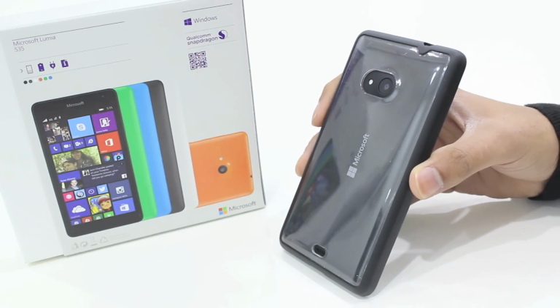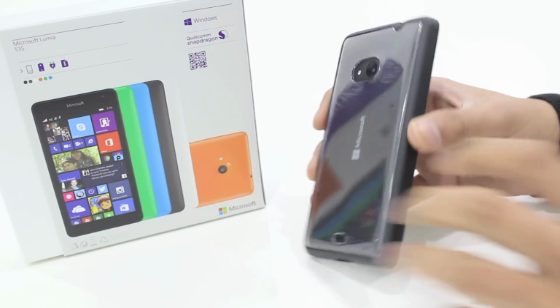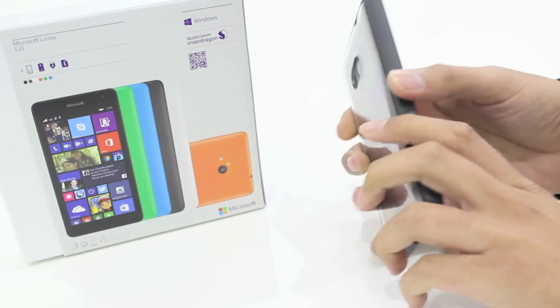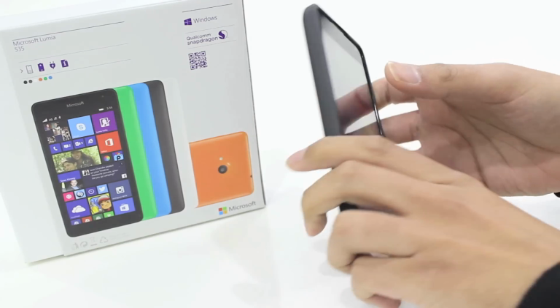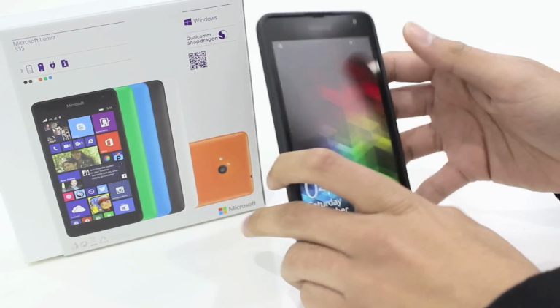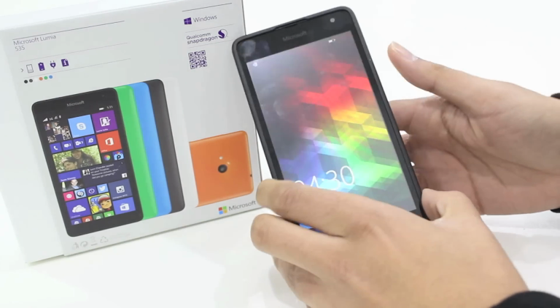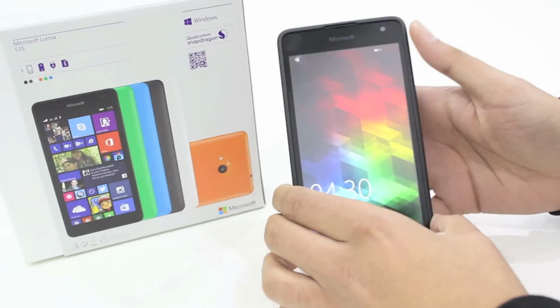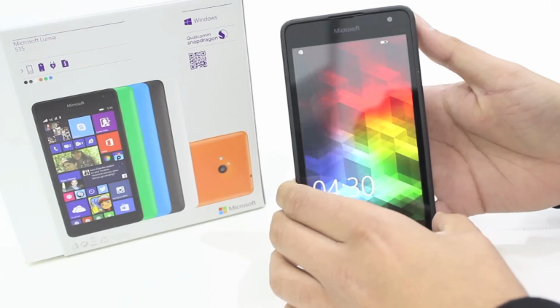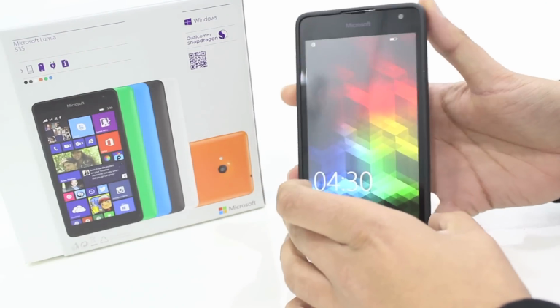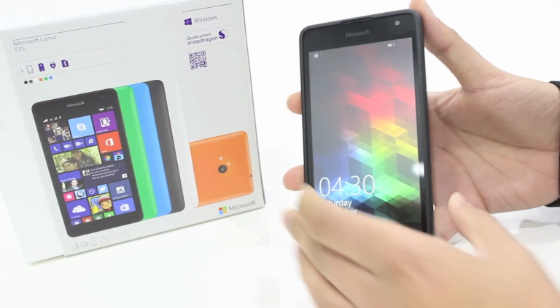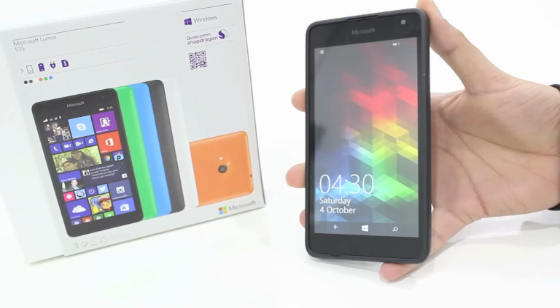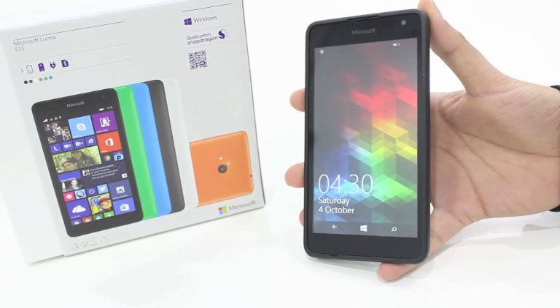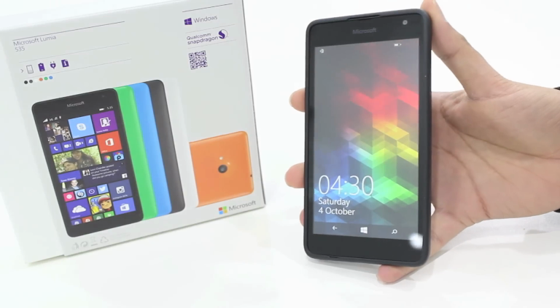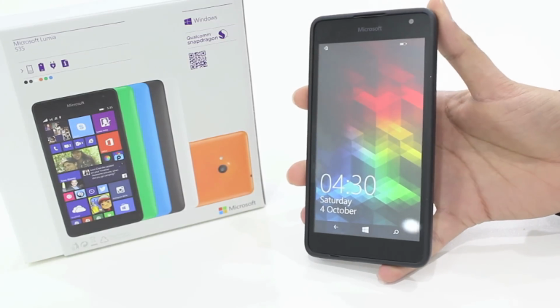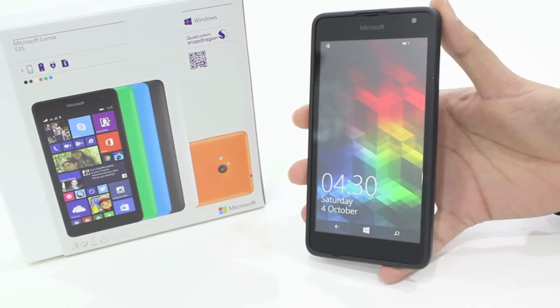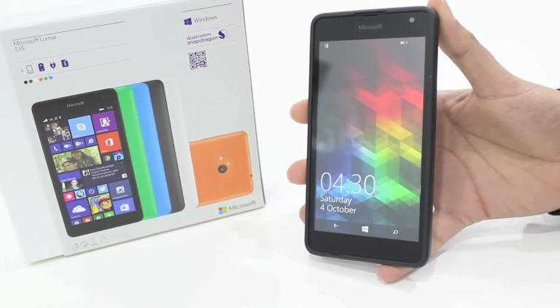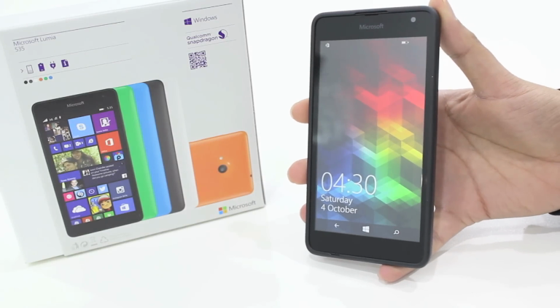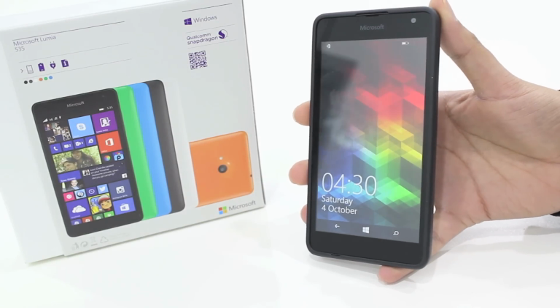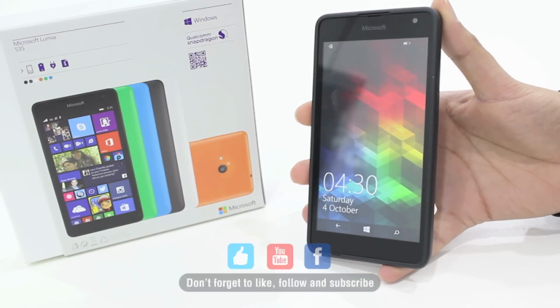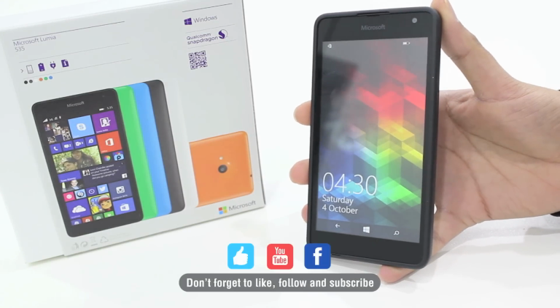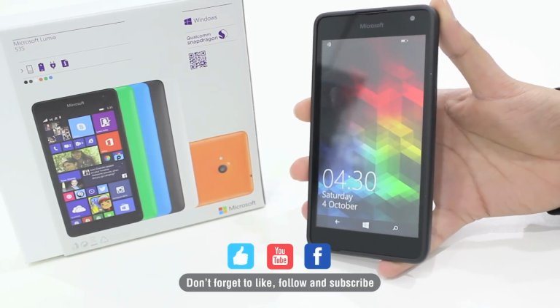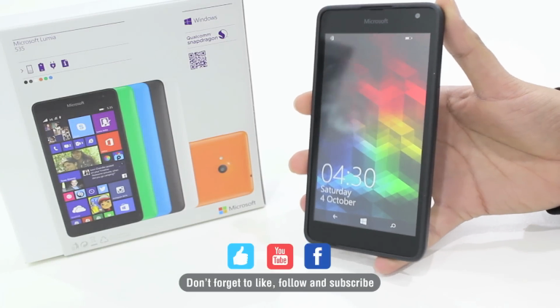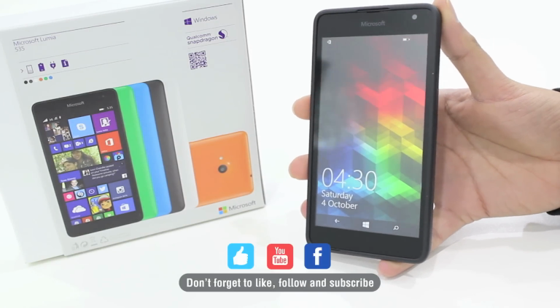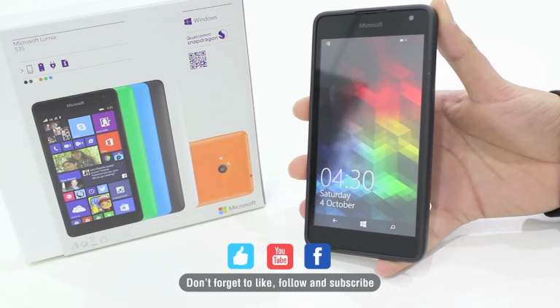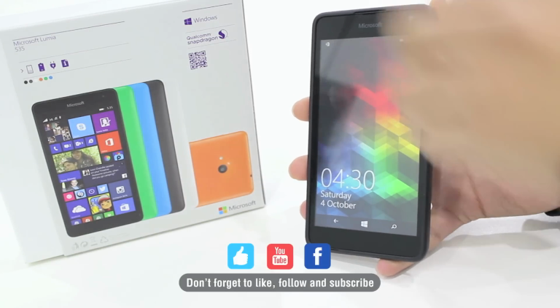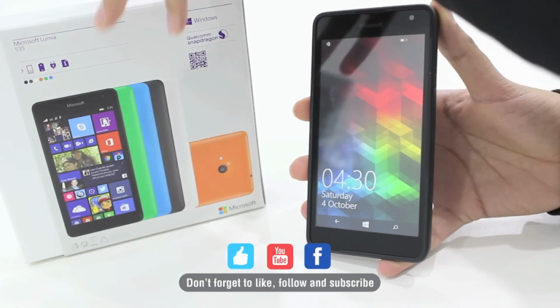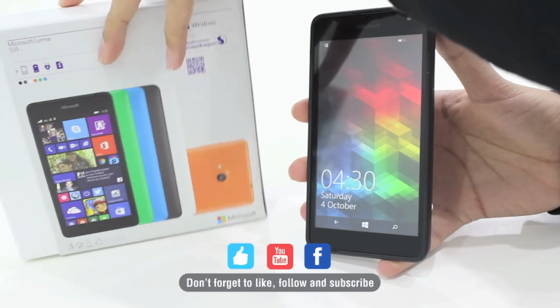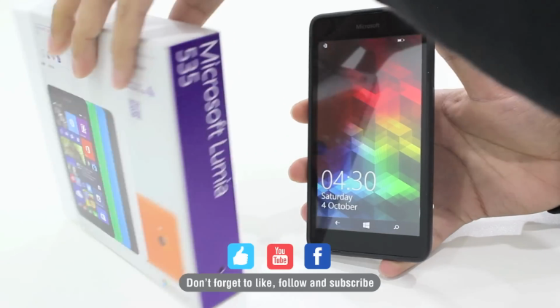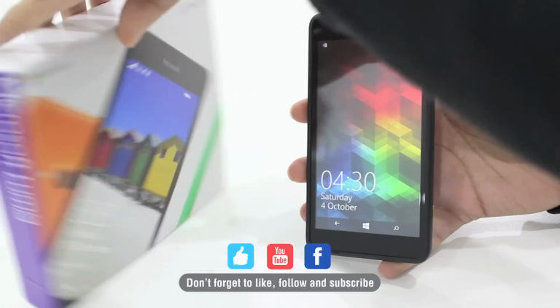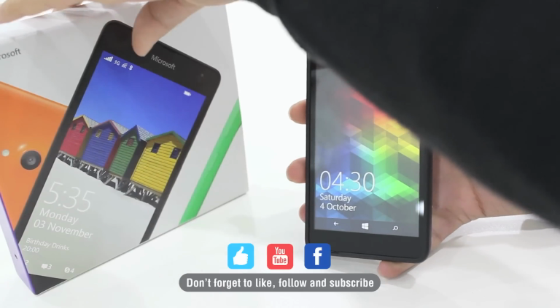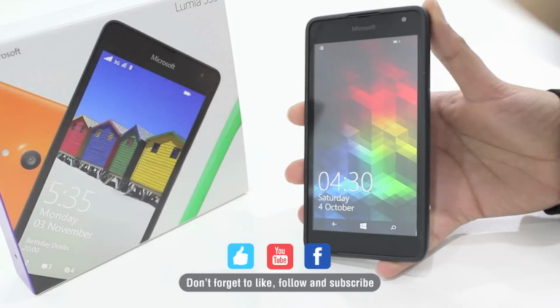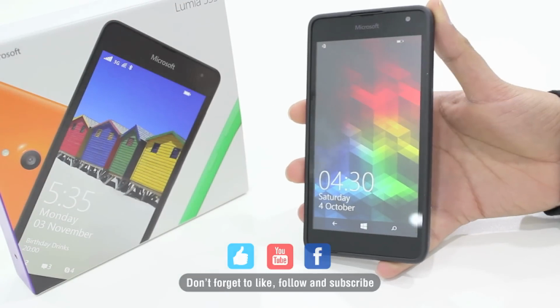So that's the Orsley Fusion bumper case for the Lumia 535. If you have any questions just drop them in the comments, and don't forget to like and subscribe on YouTube and Facebook. We'll see you again in the next video. Thanks for watching.